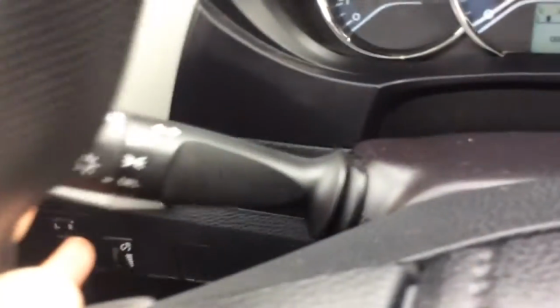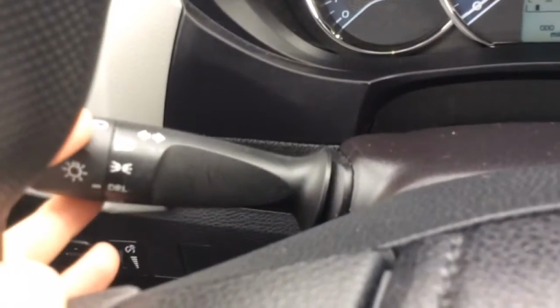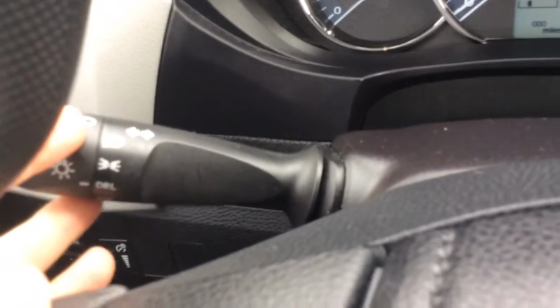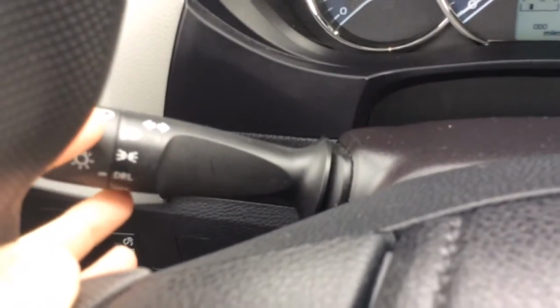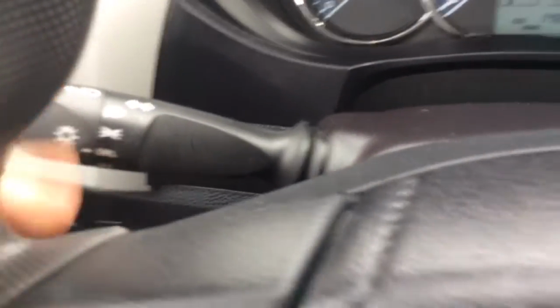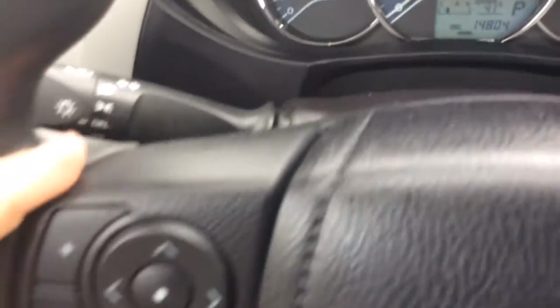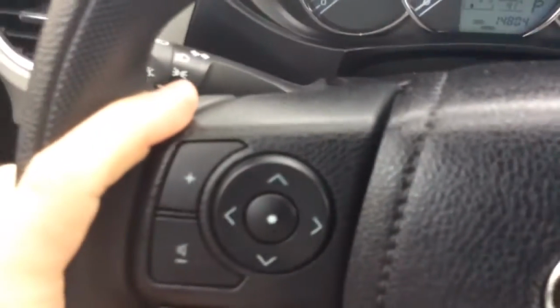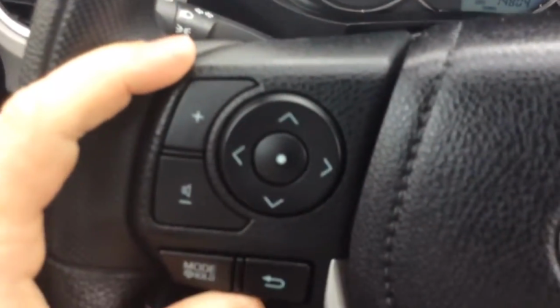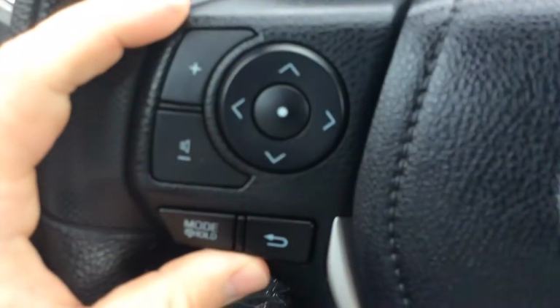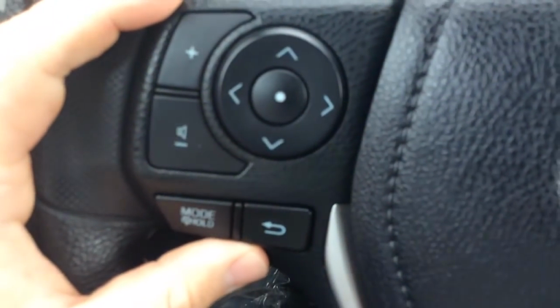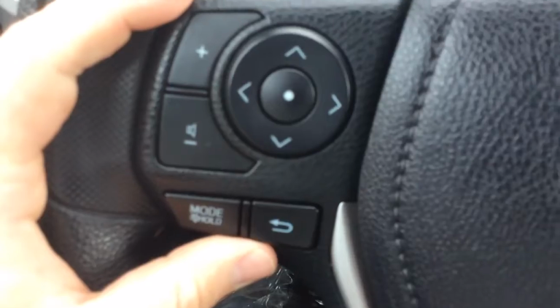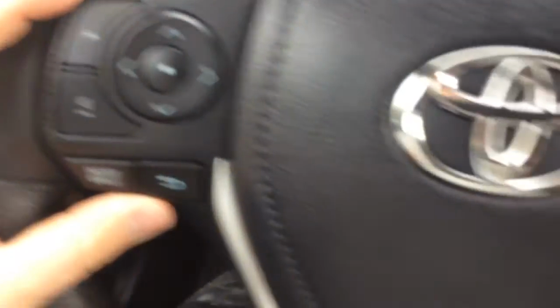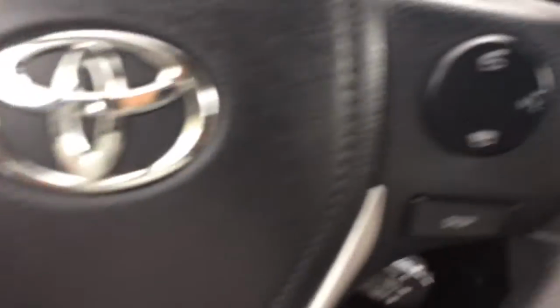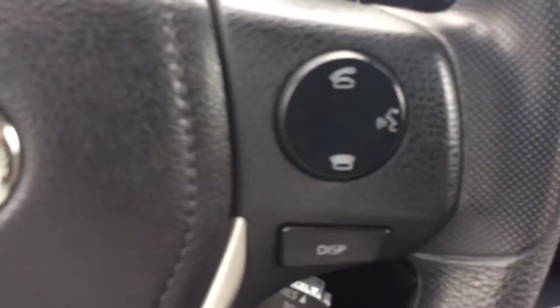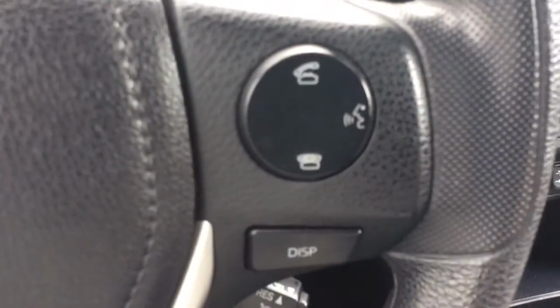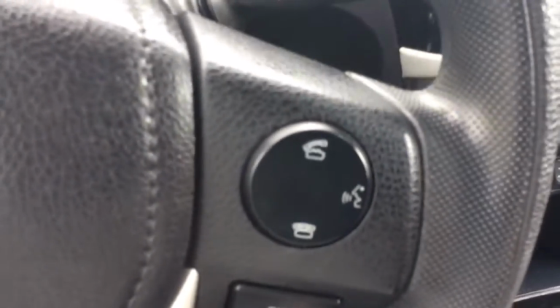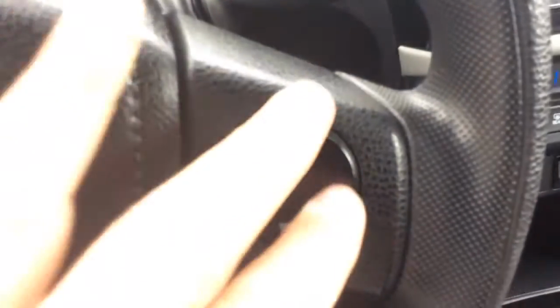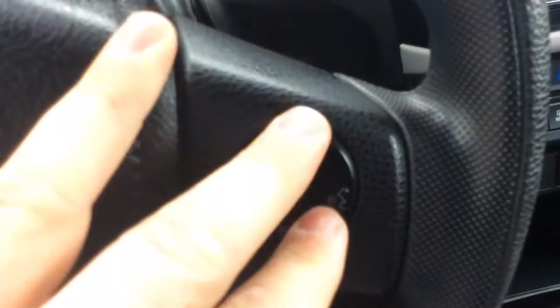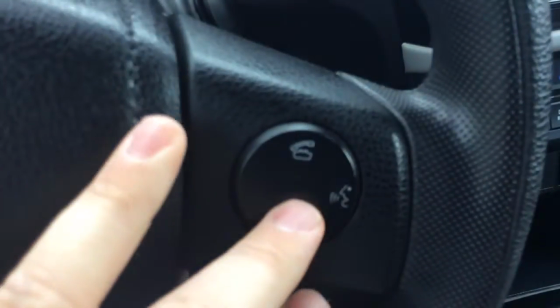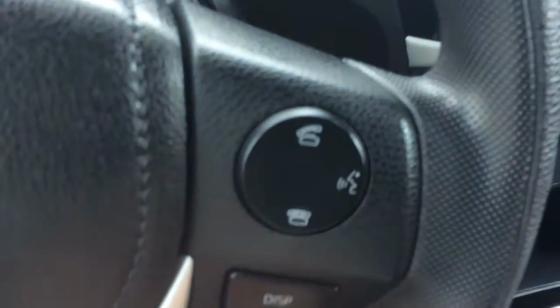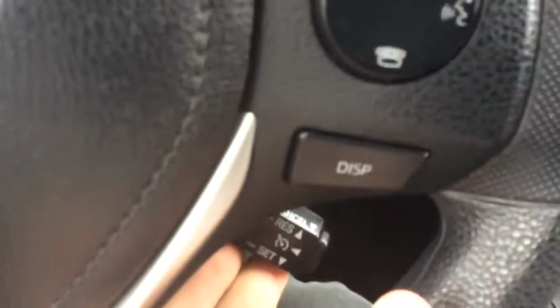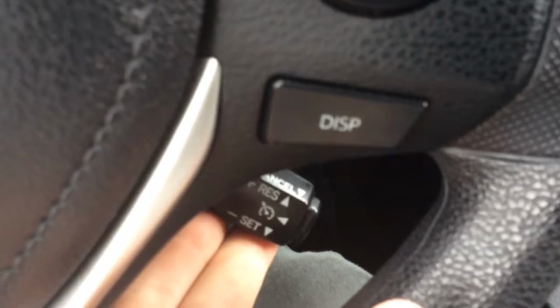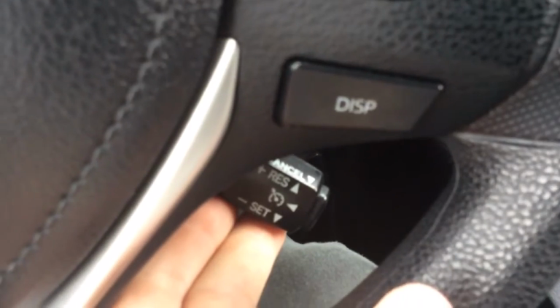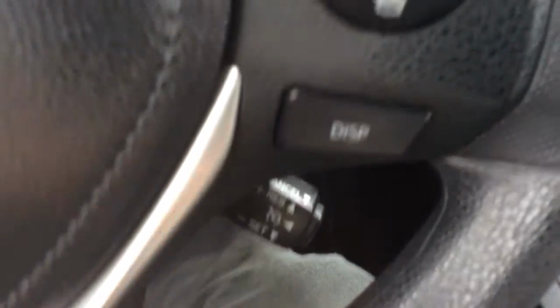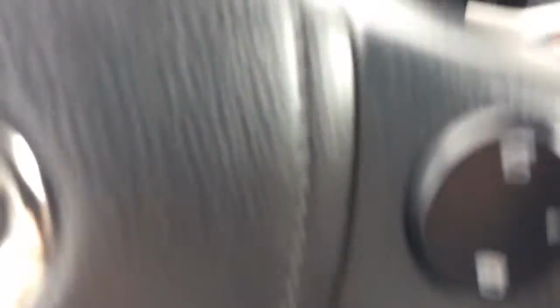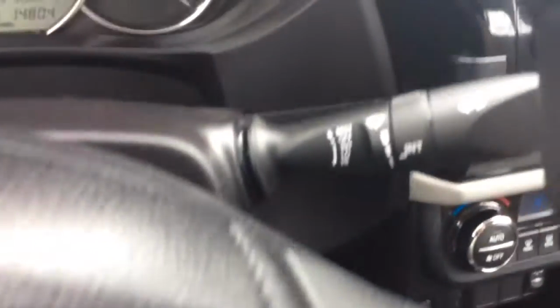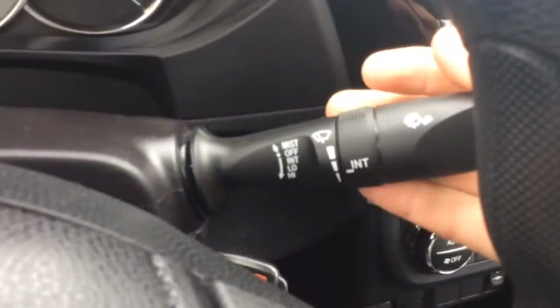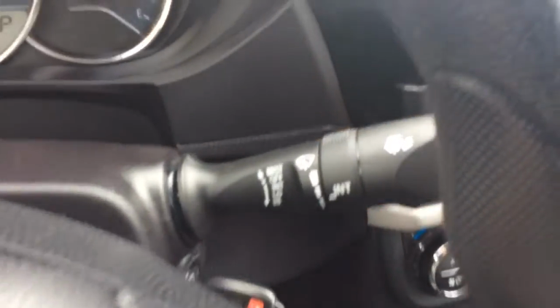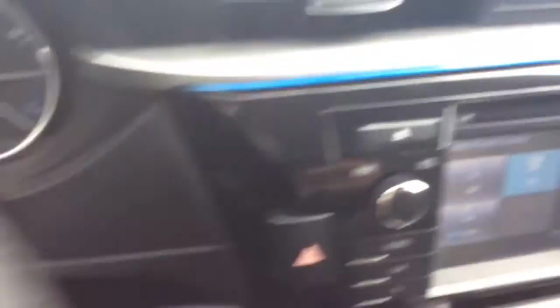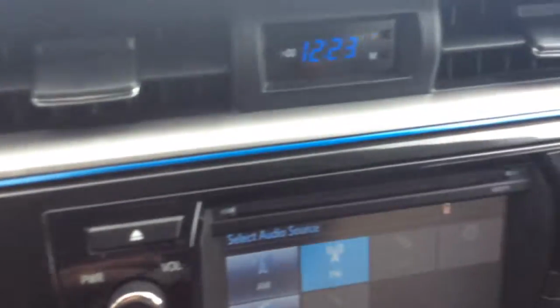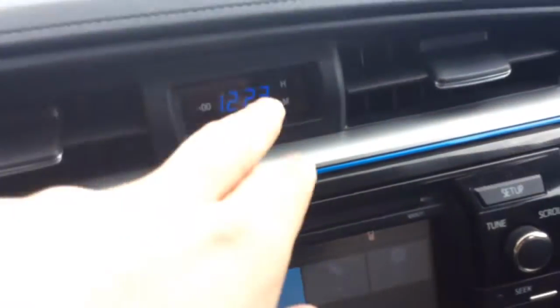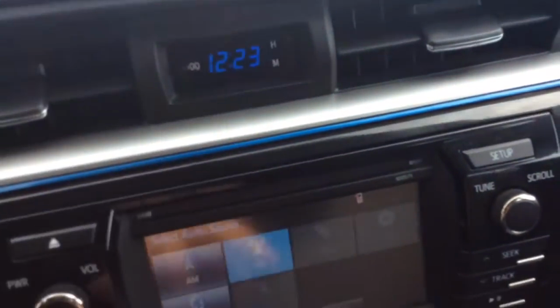Headlight controls are here on the left, including your daytime running lights. Controls for your radio are here on the left-hand side of the steering wheel, along with that display button we already talked about and controls for your Bluetooth. Cruise control is down here on the Toyotas. Wiper controls are up top here. You have your digital clock display as well.